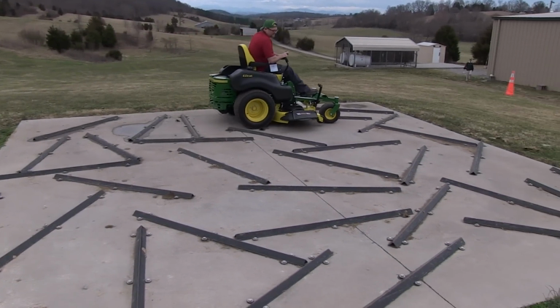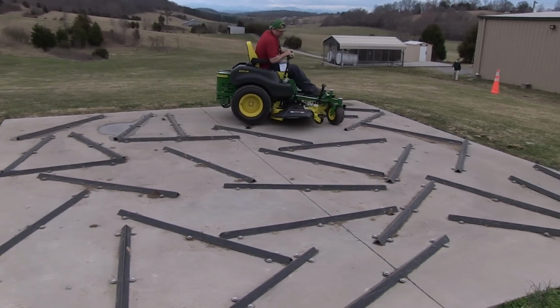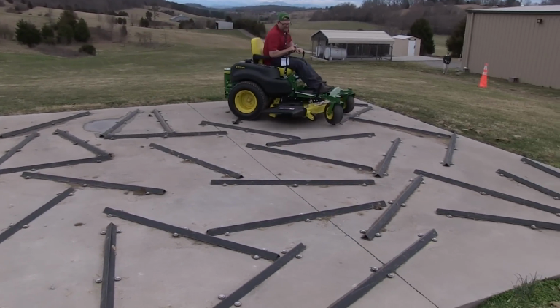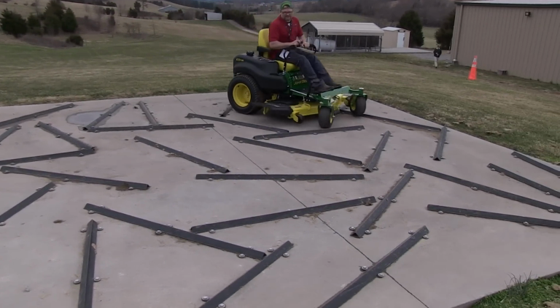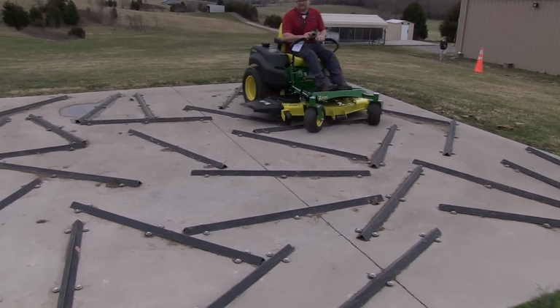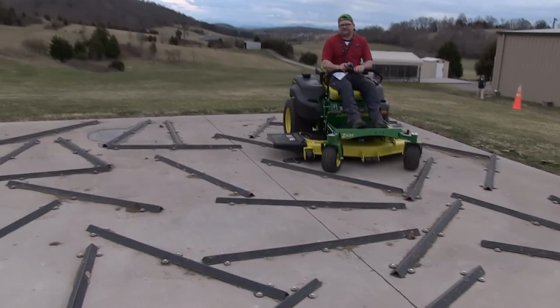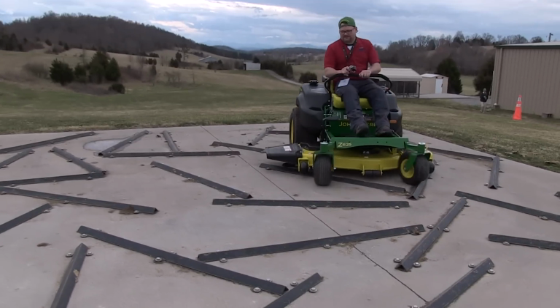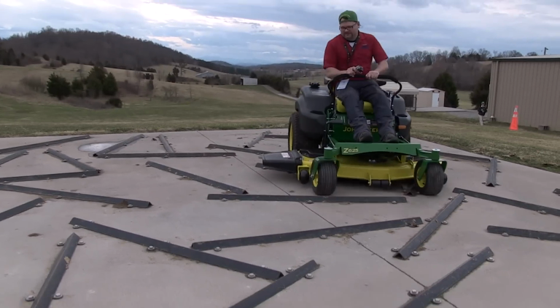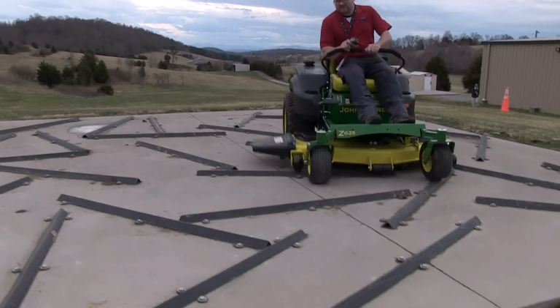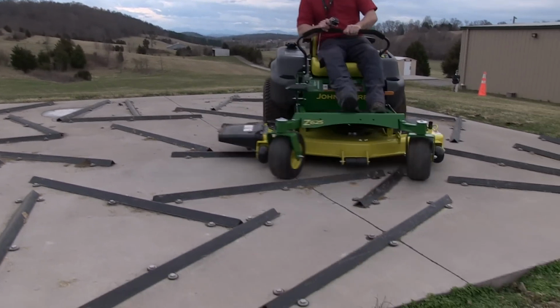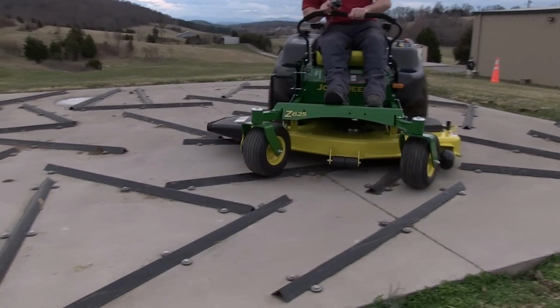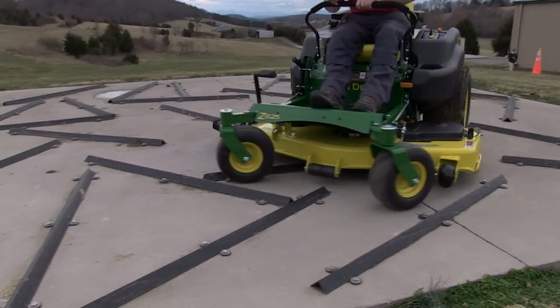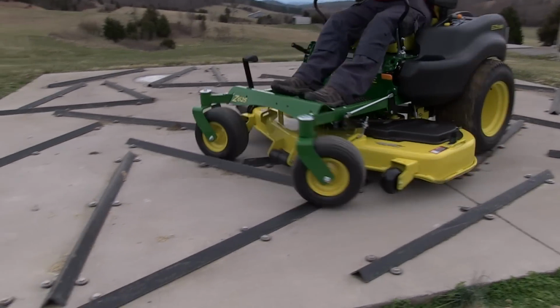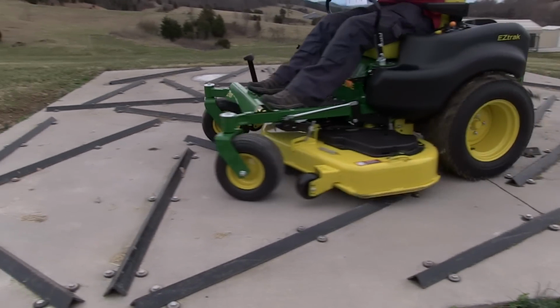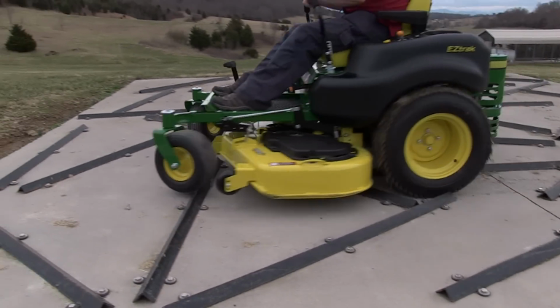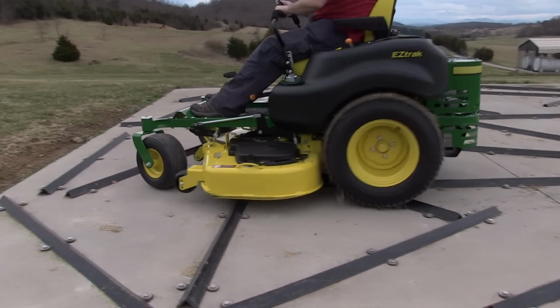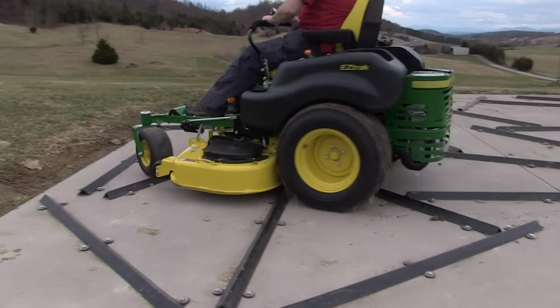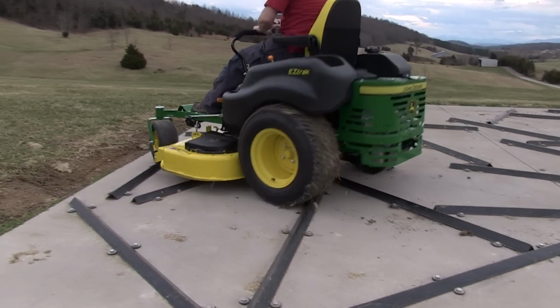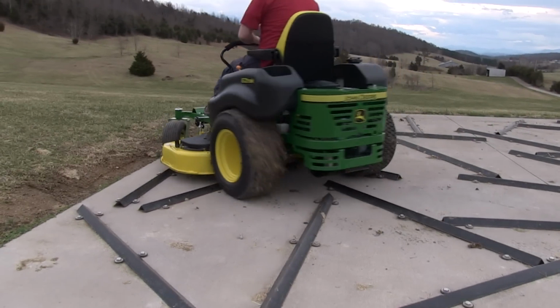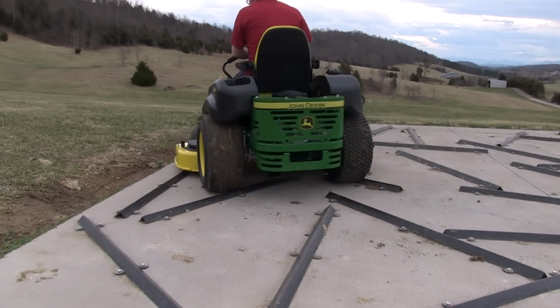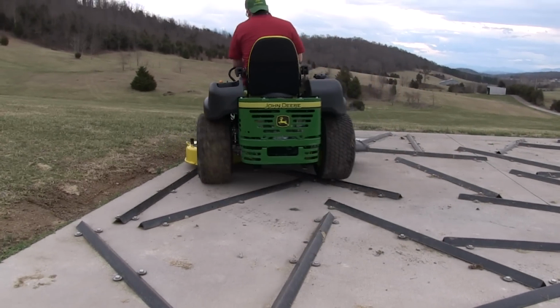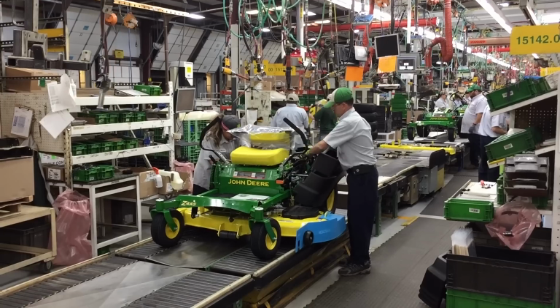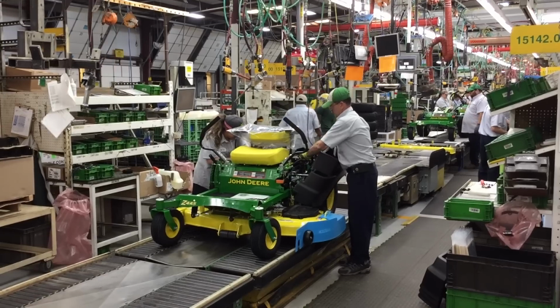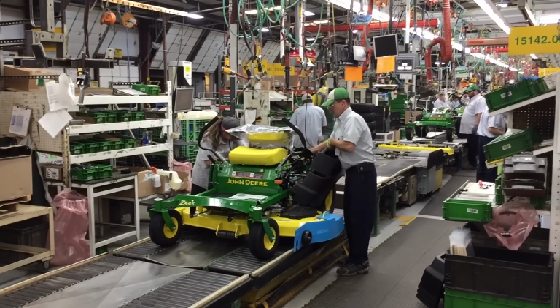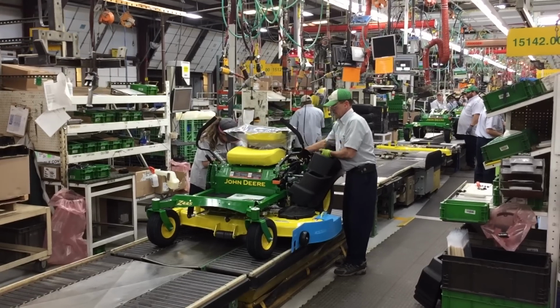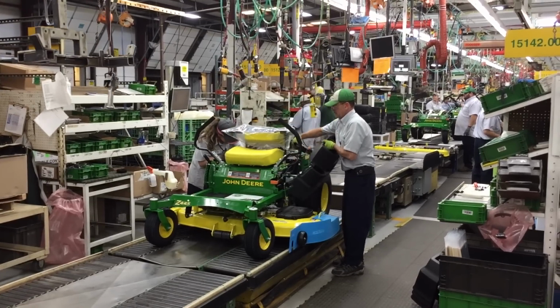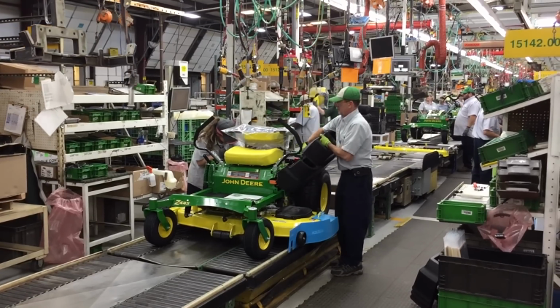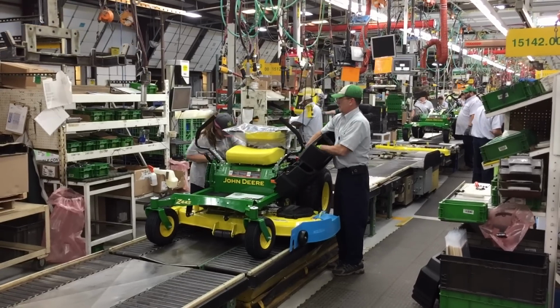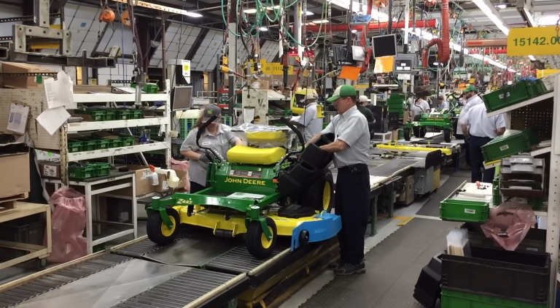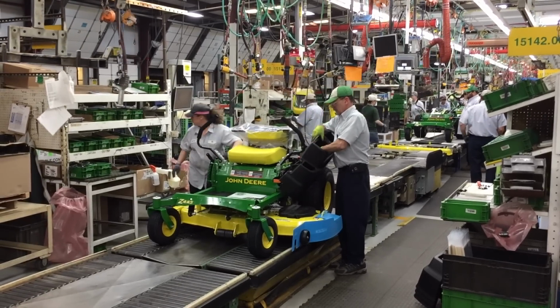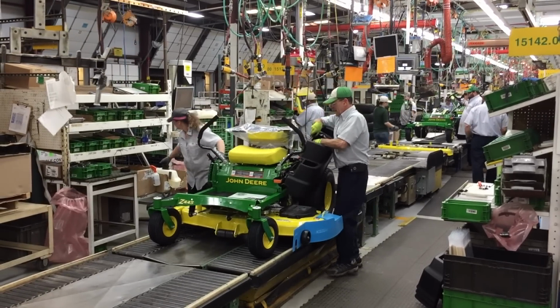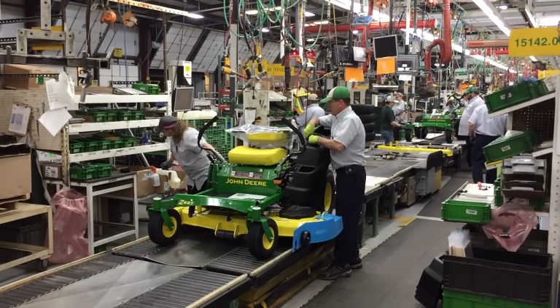Big tires. I really felt like I was on a commercial mower — the quality was just there. And today we're actually showing you some shots from when we went to their factory and saw how this stuff was made.